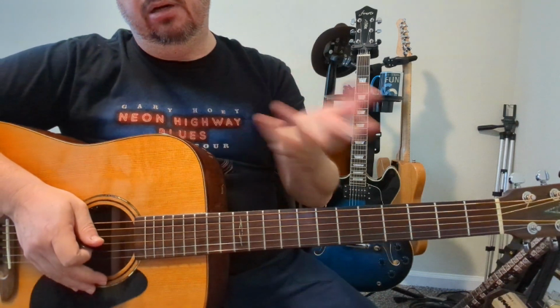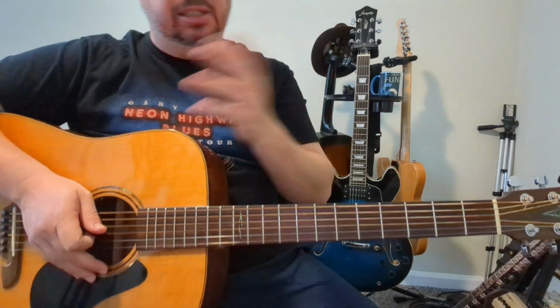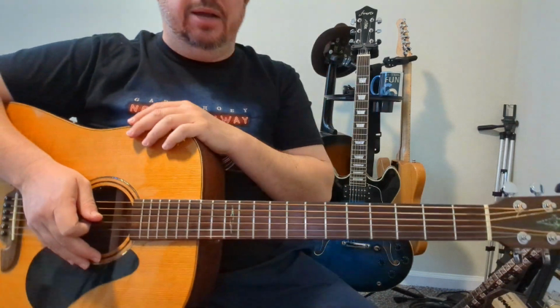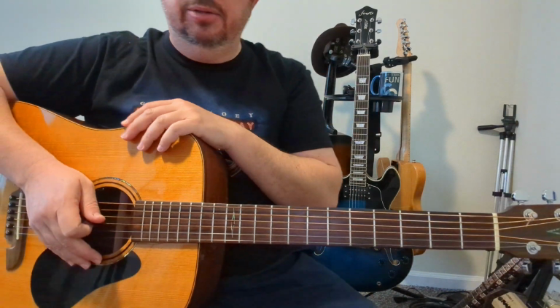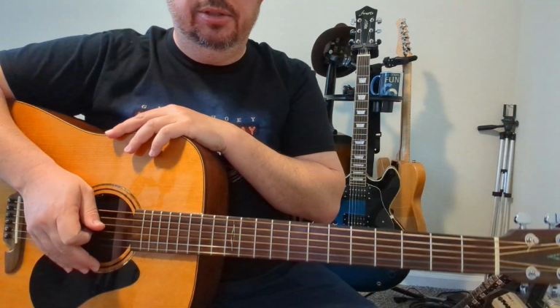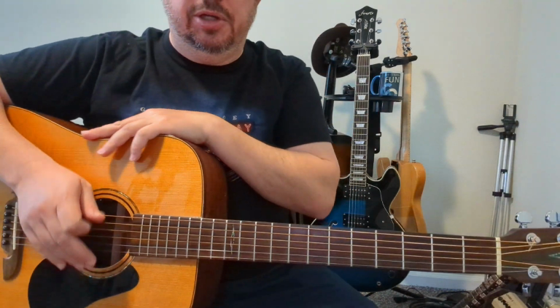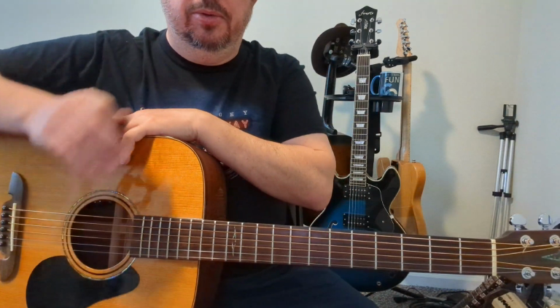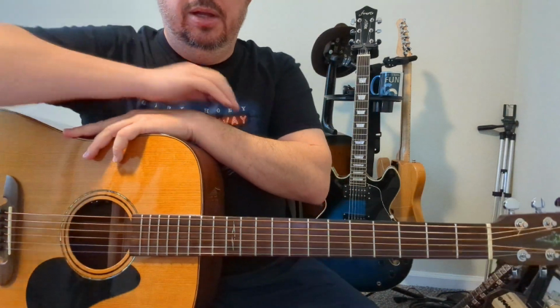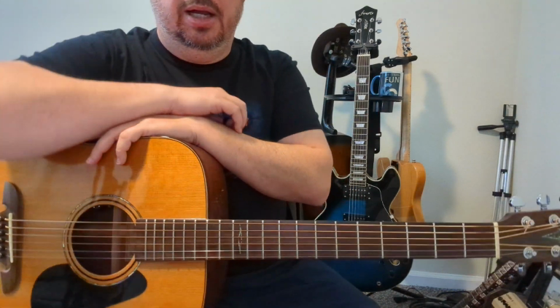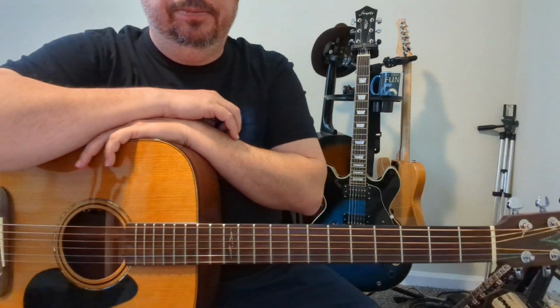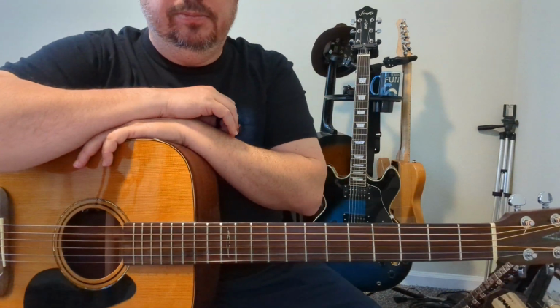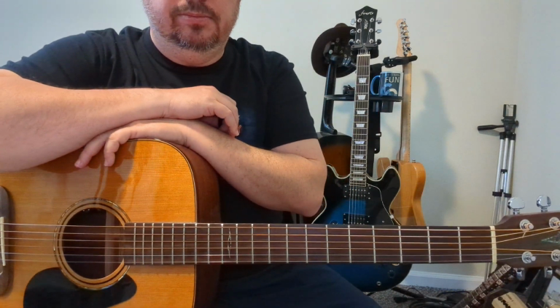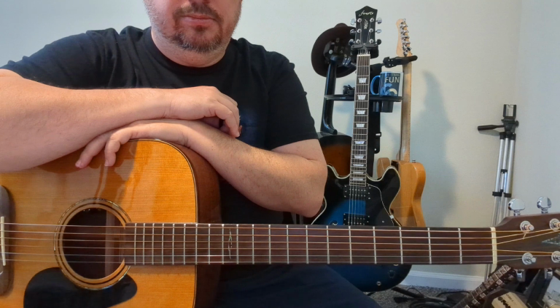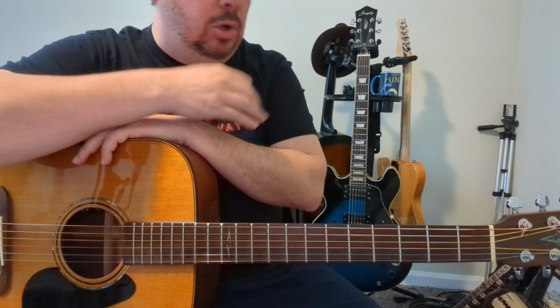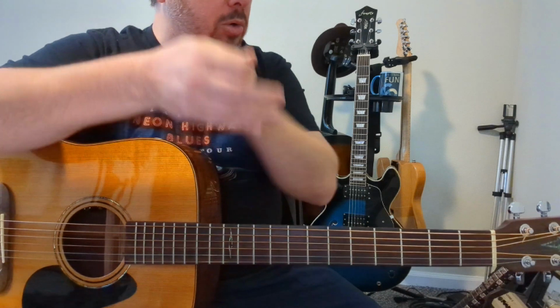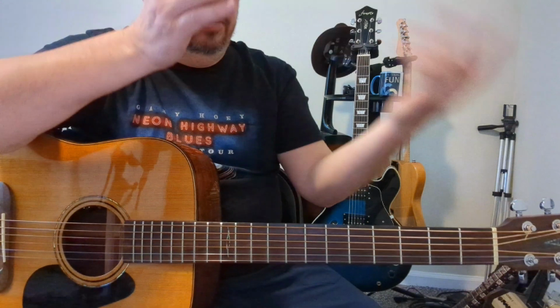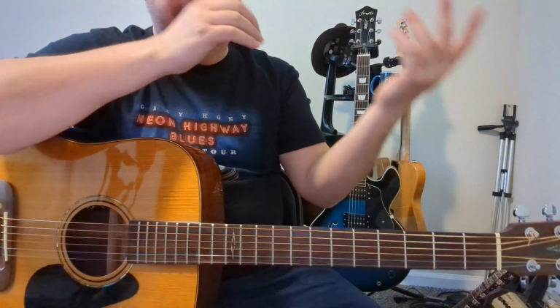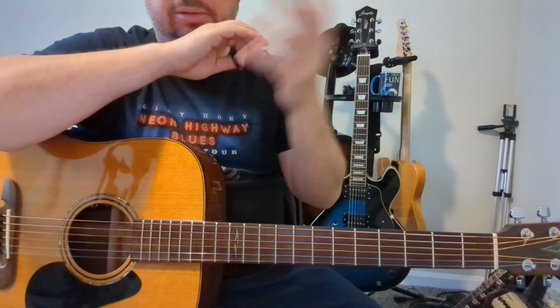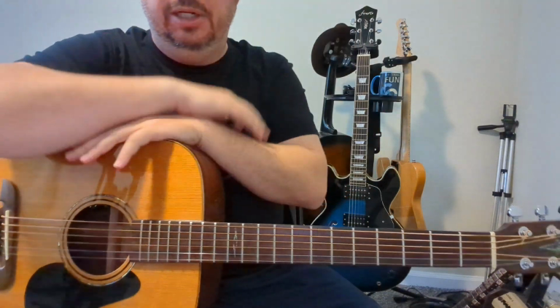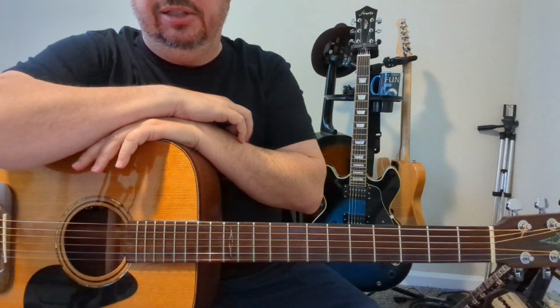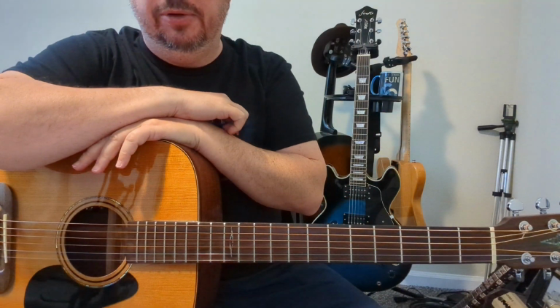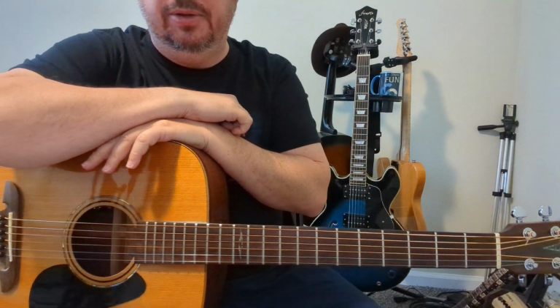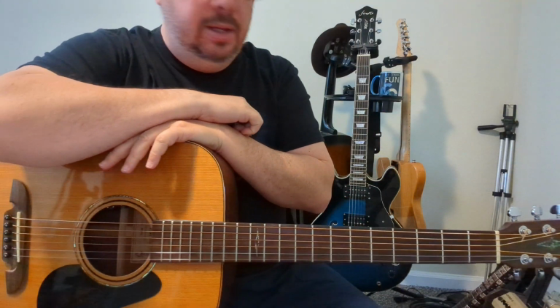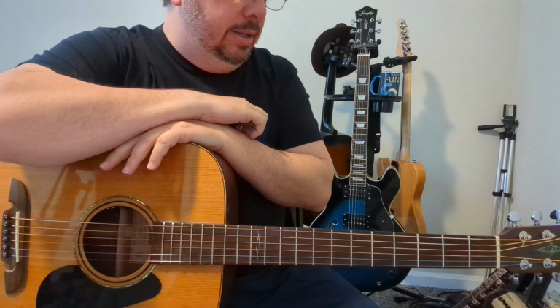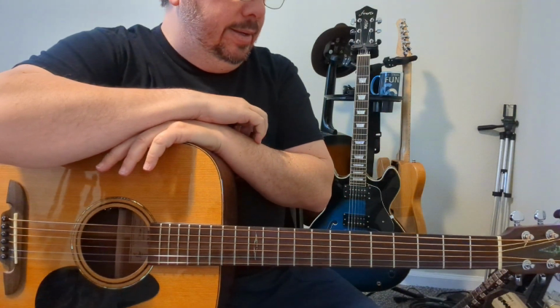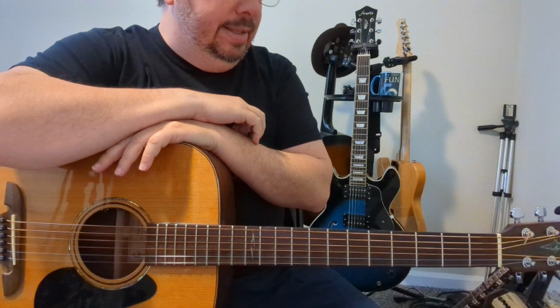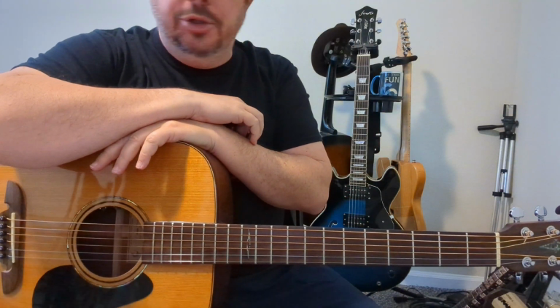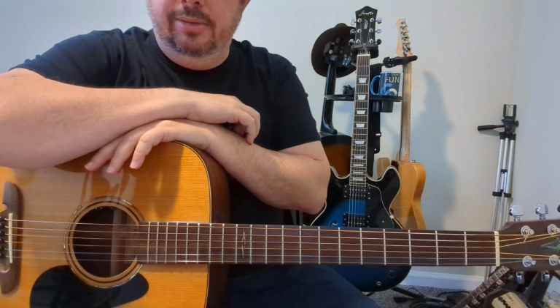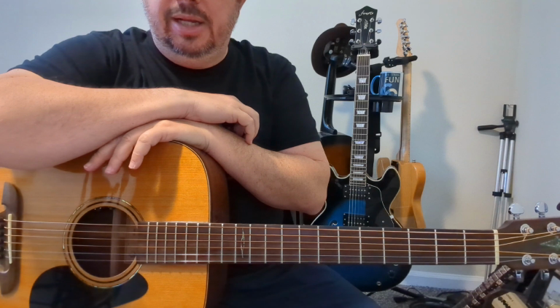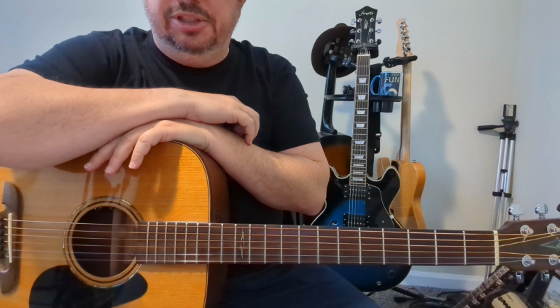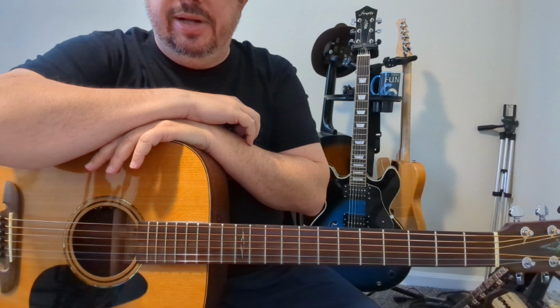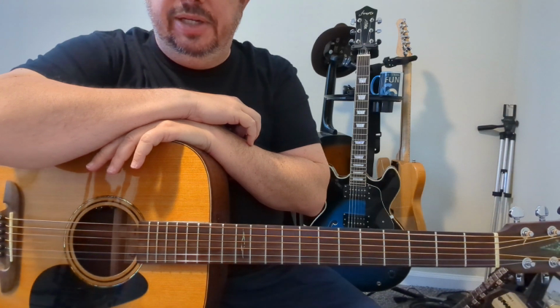Hopefully this helps you out — it's good for solo acoustic, by yourself, or a duo. Enjoy it and I'll see you on the next video.